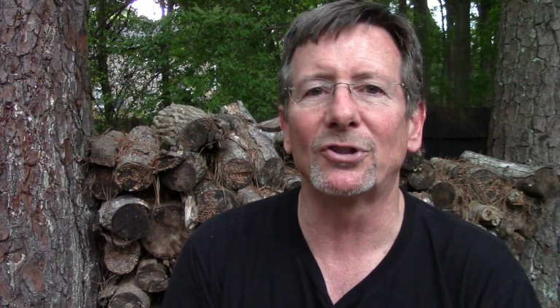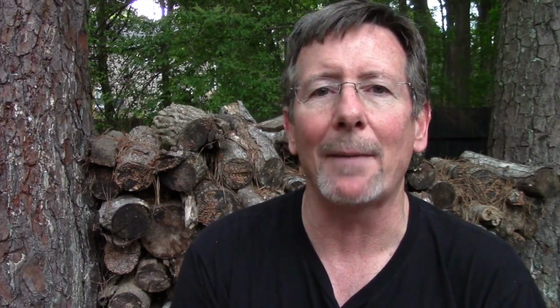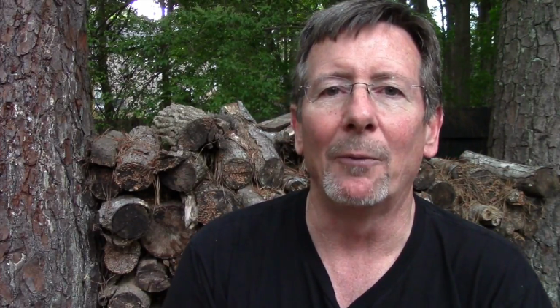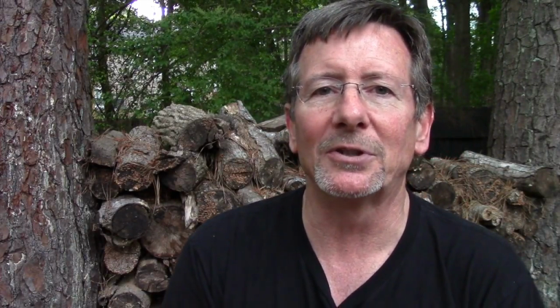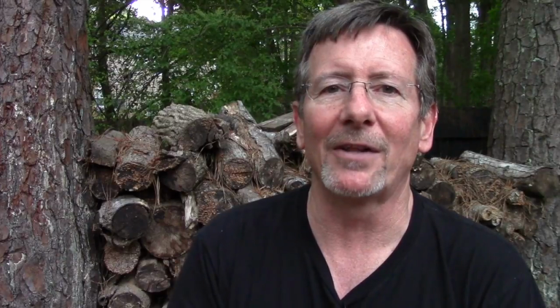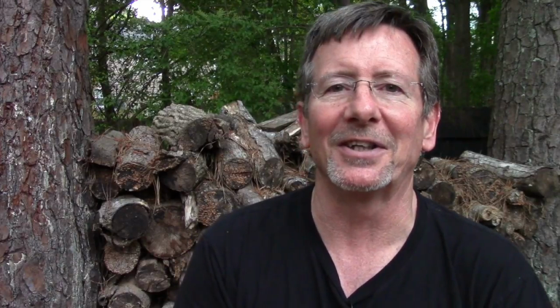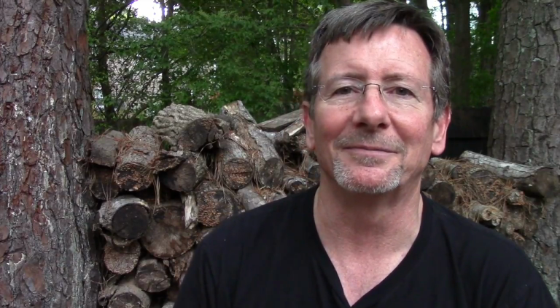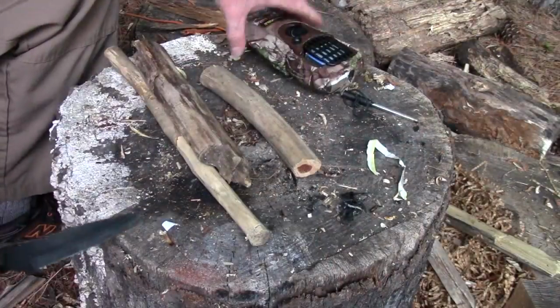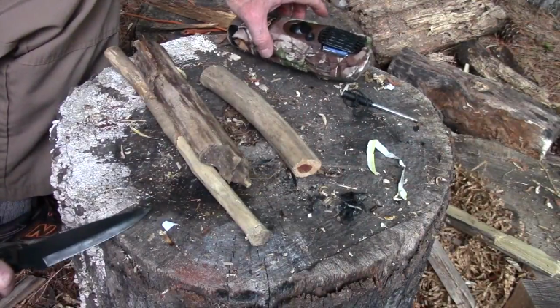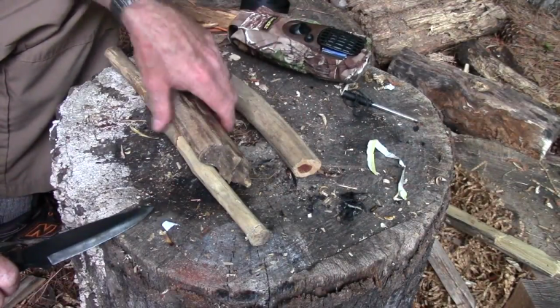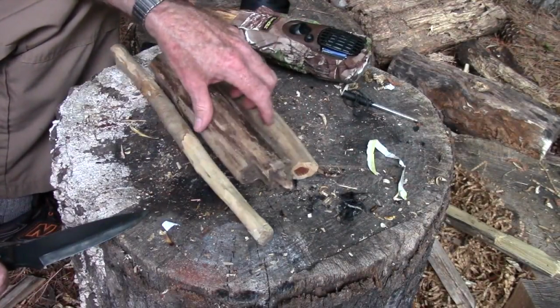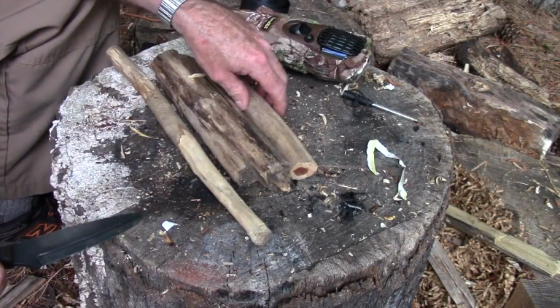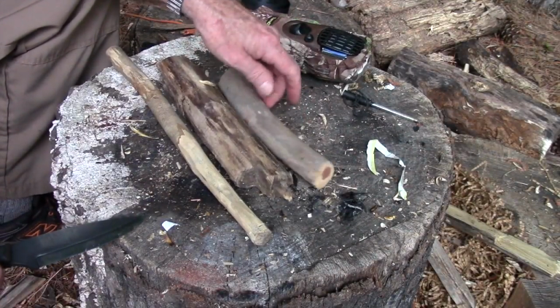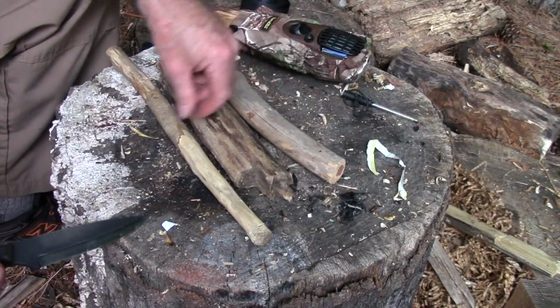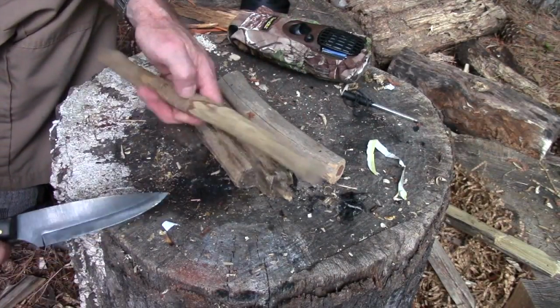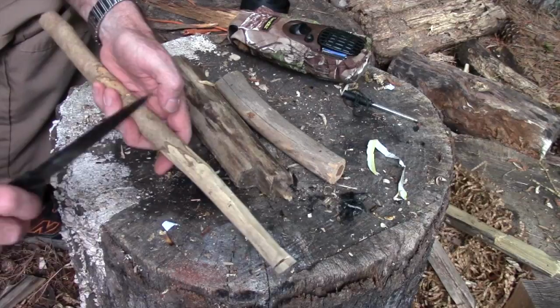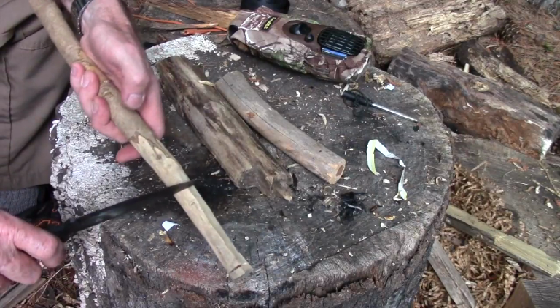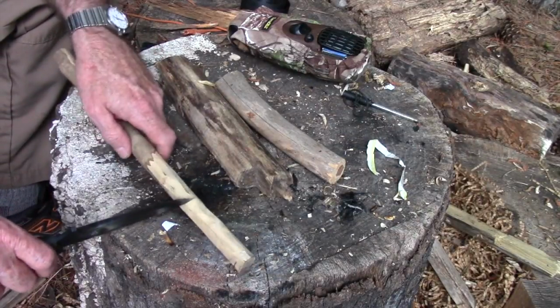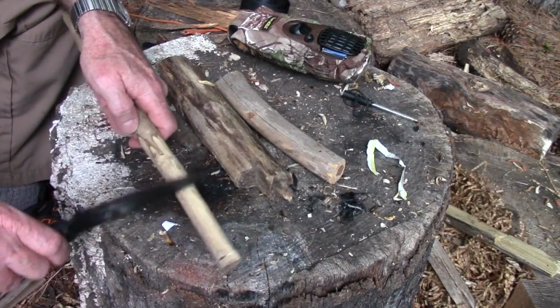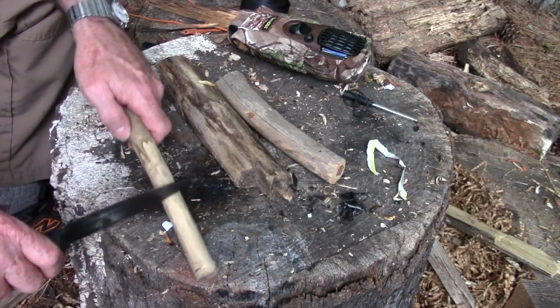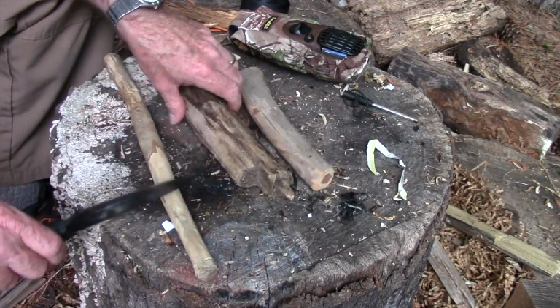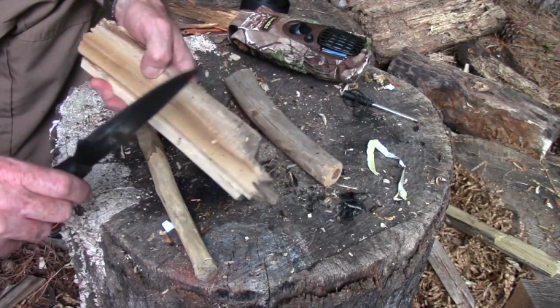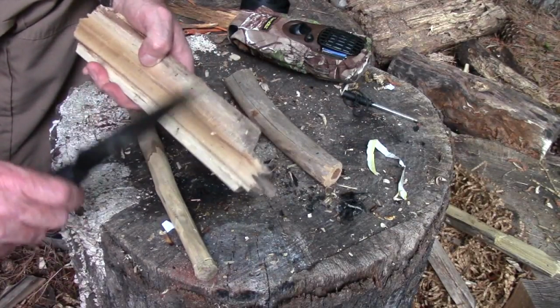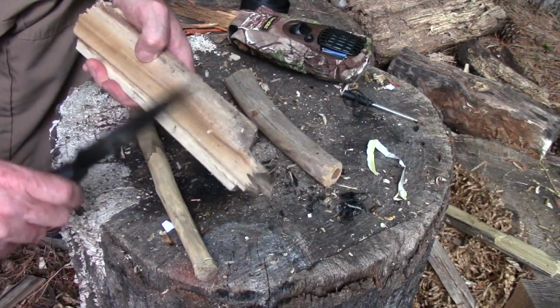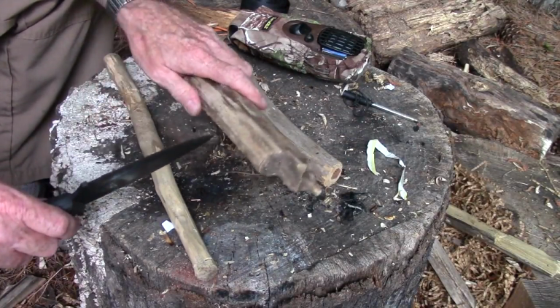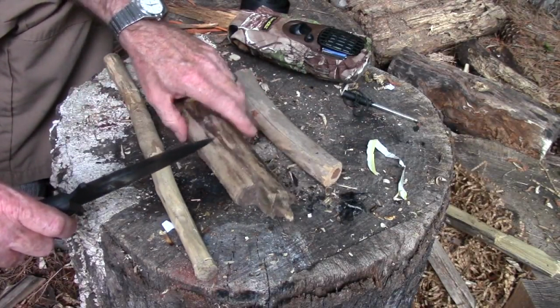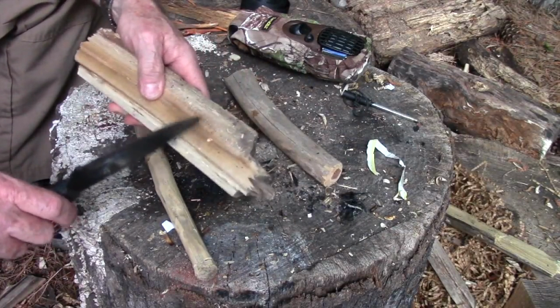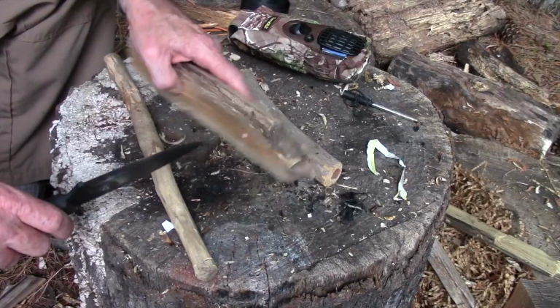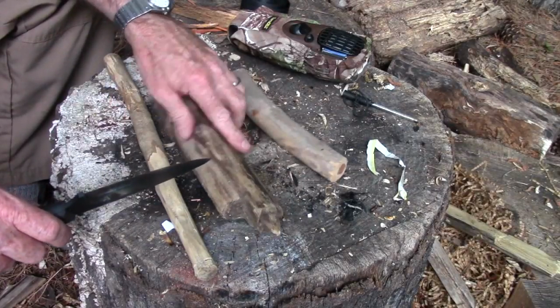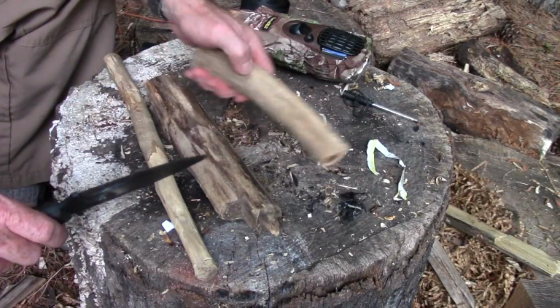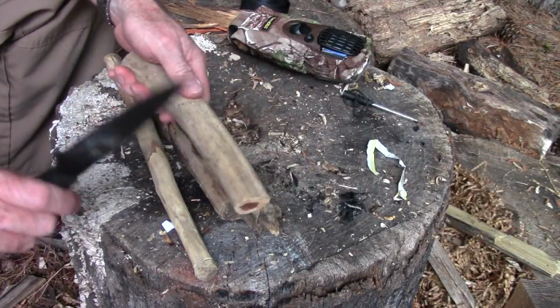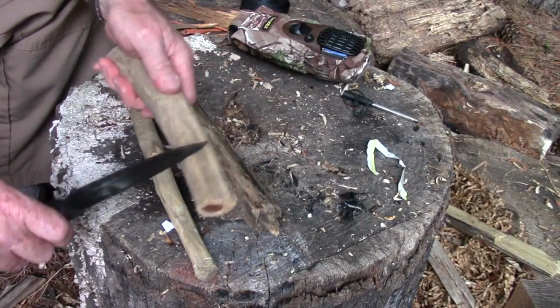Let me take you down to the old stump top. Here we are and I've got three different kinds of wood: I think this is privet — it's really hard — some really soft almost semi-rotted poplar, and some cedar.